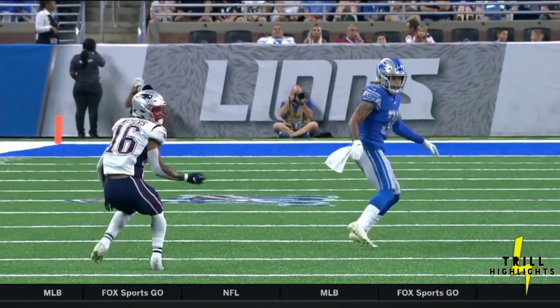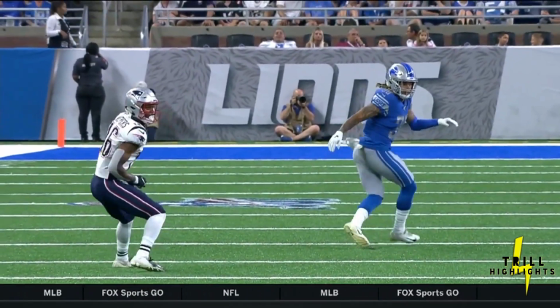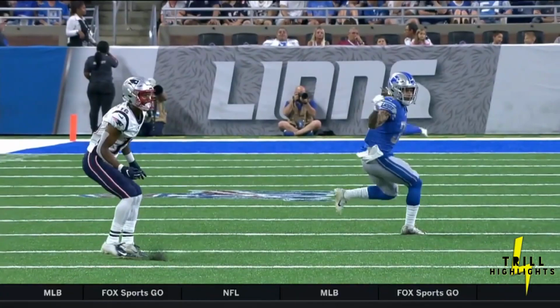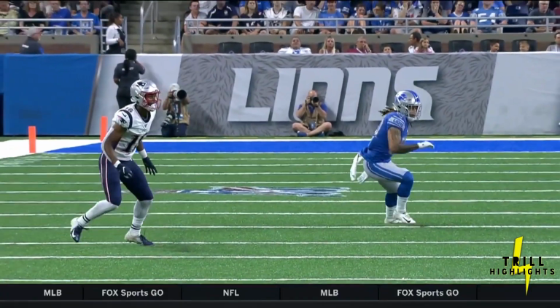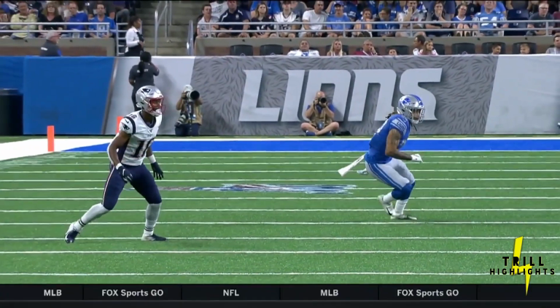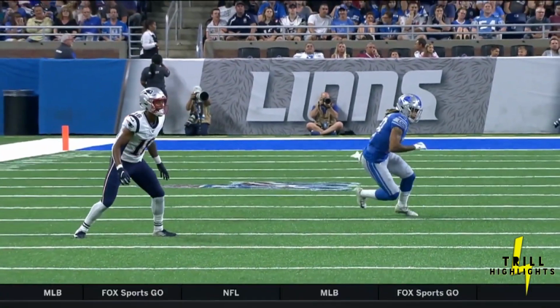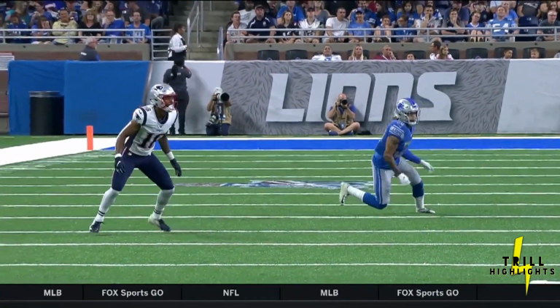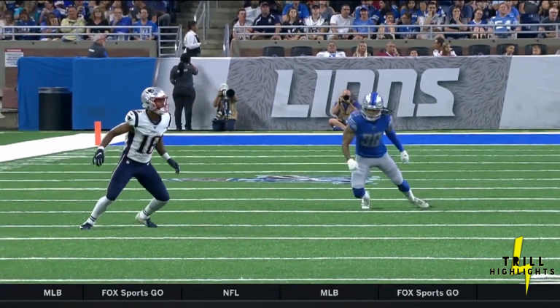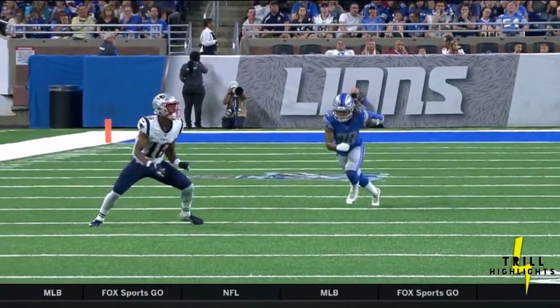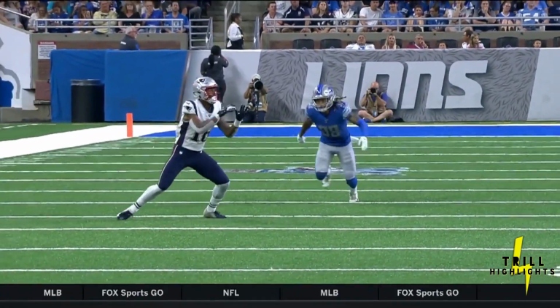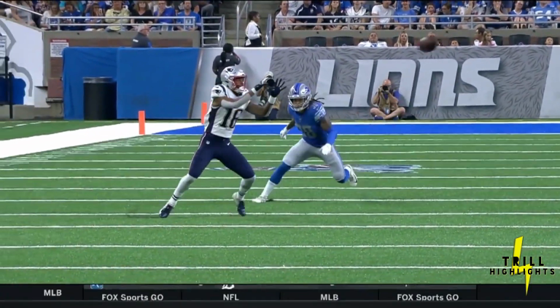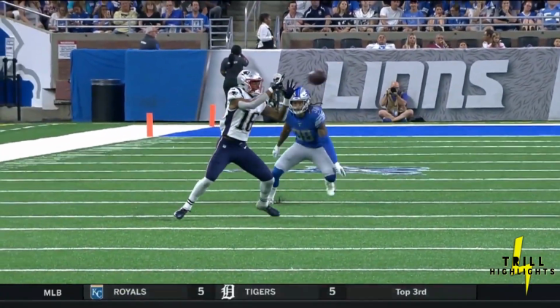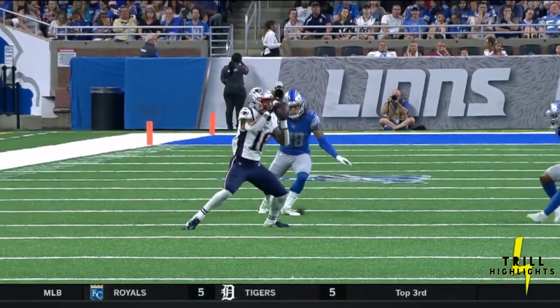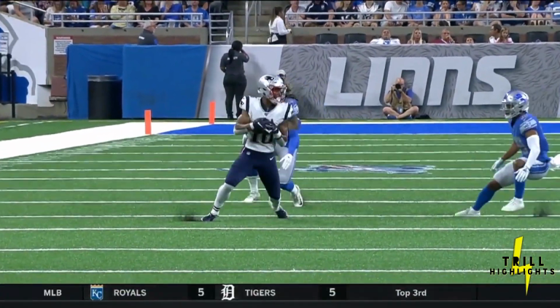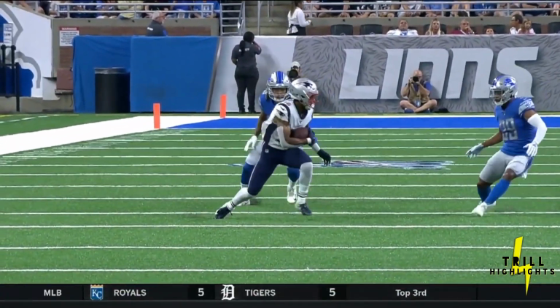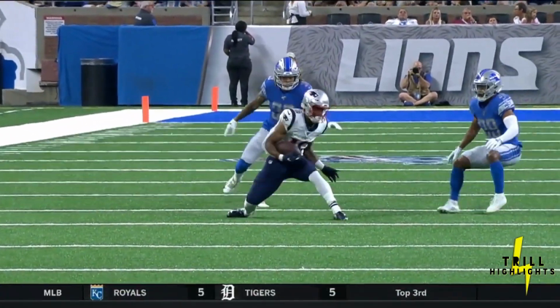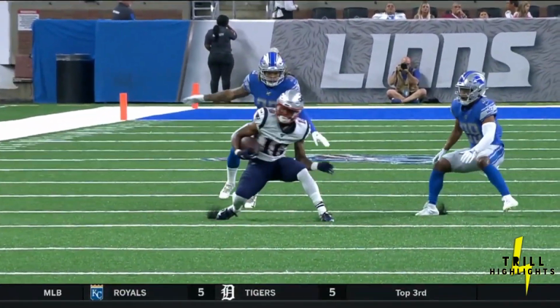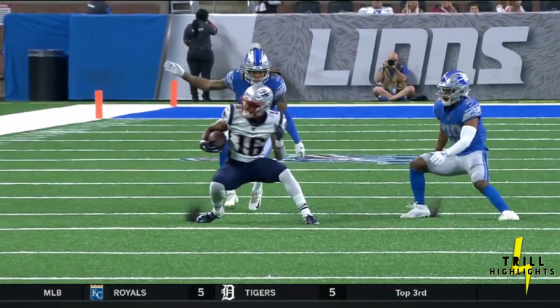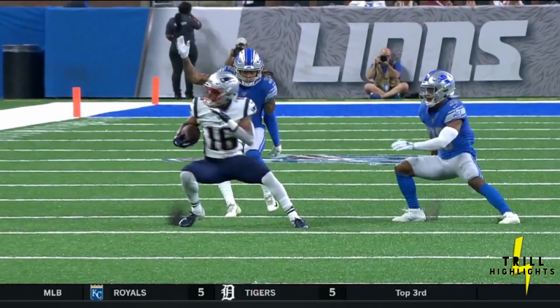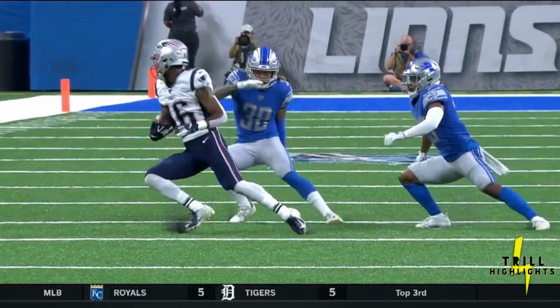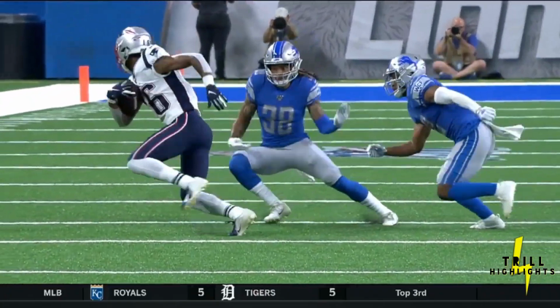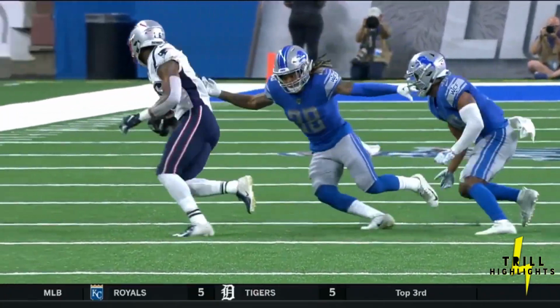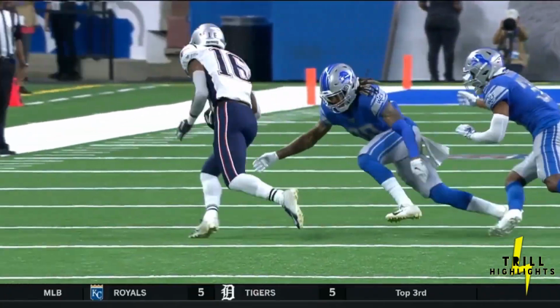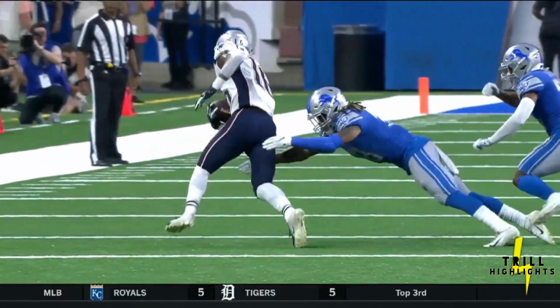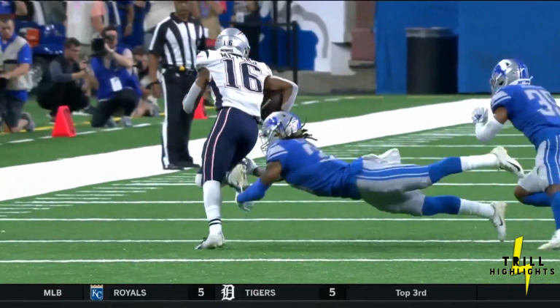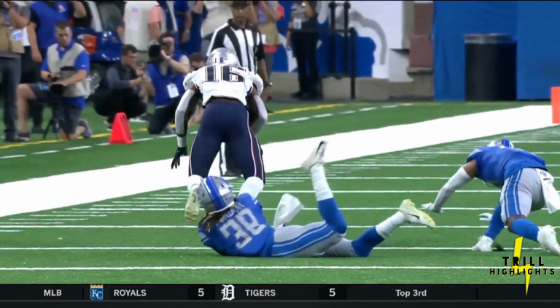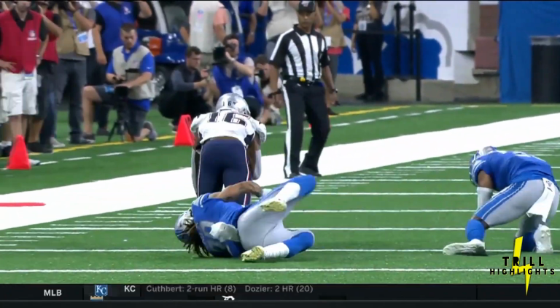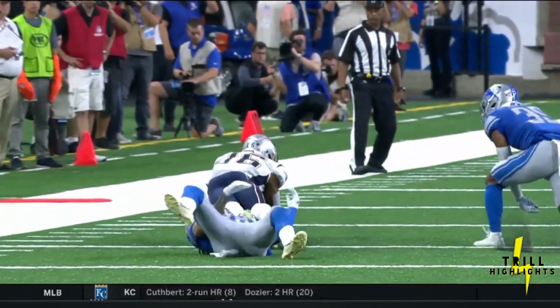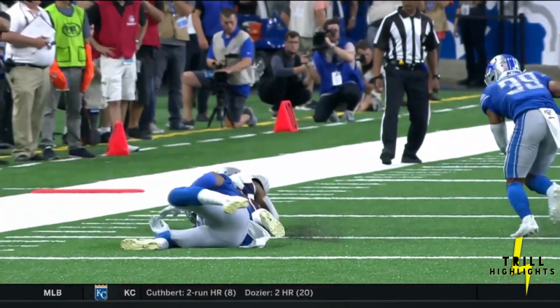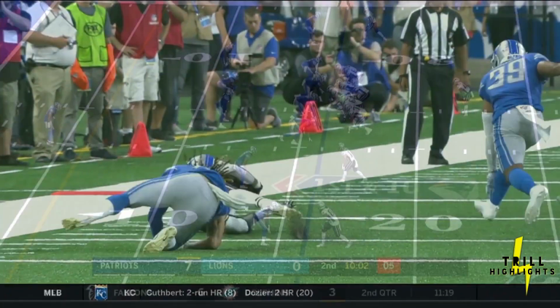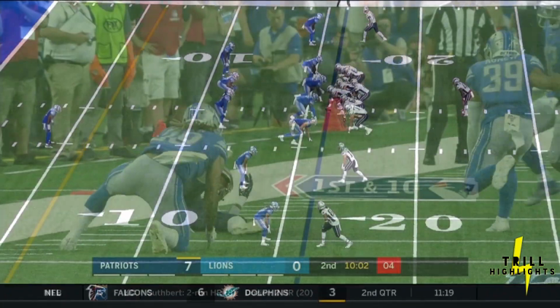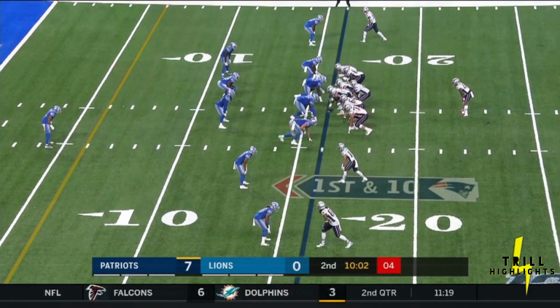Lions are playing zone coverage. You see them back off on the snap — good break on the football. One thing: do not let him outside. And he does a good job.